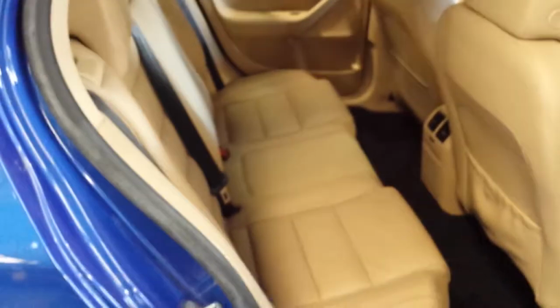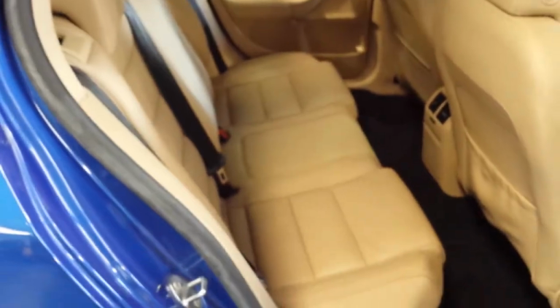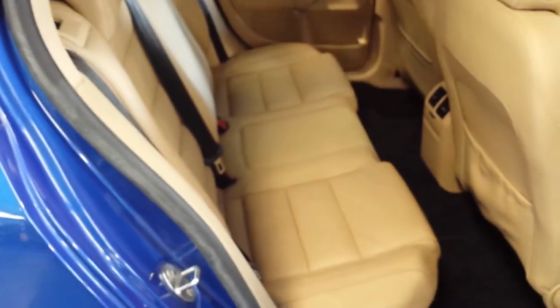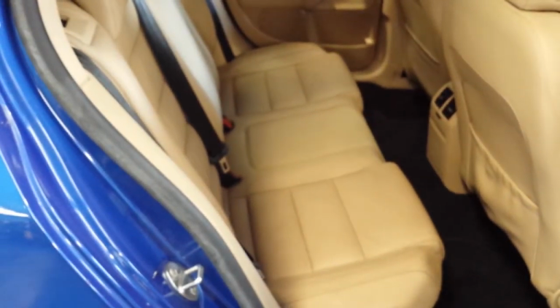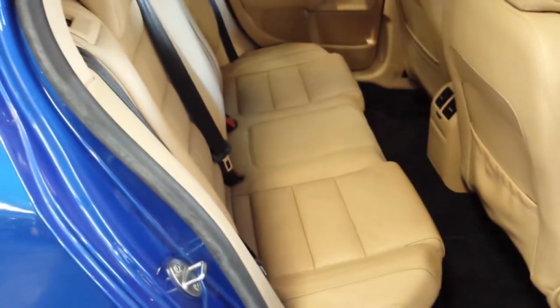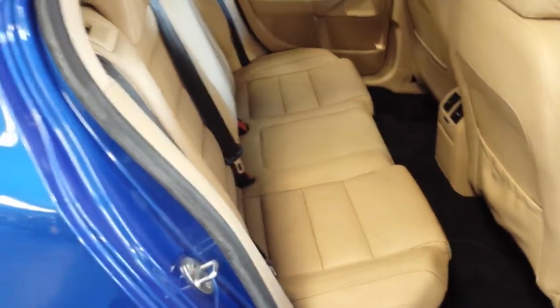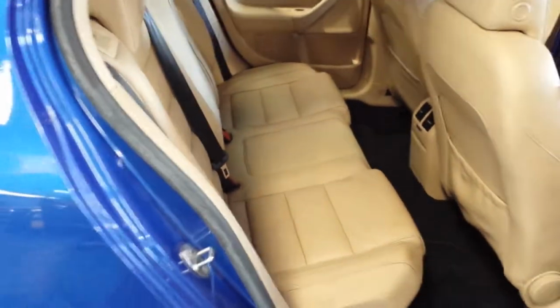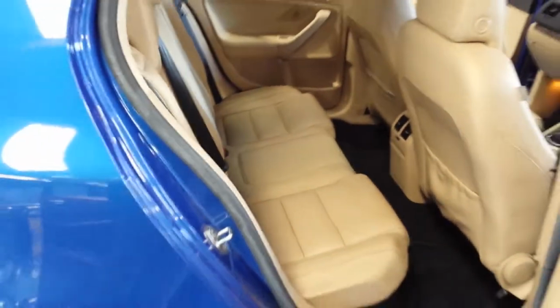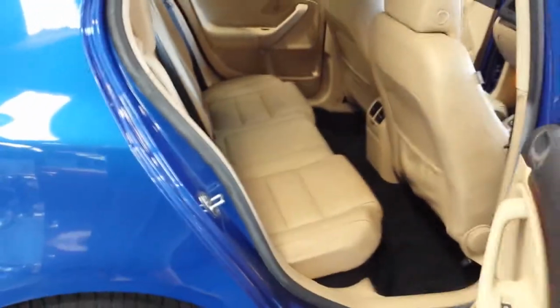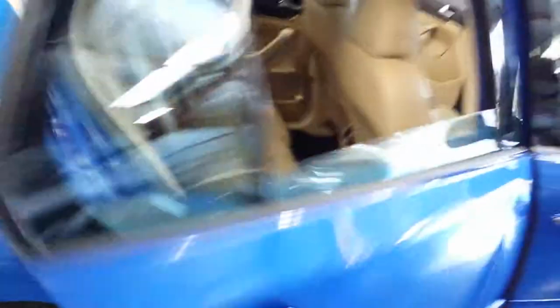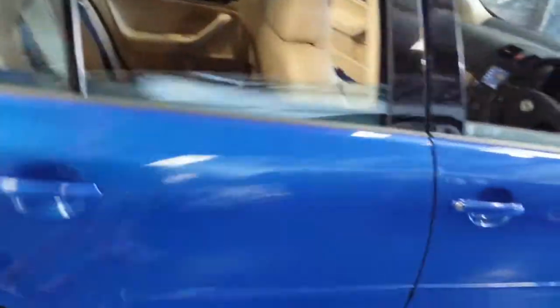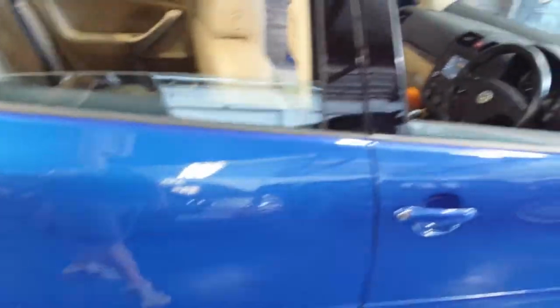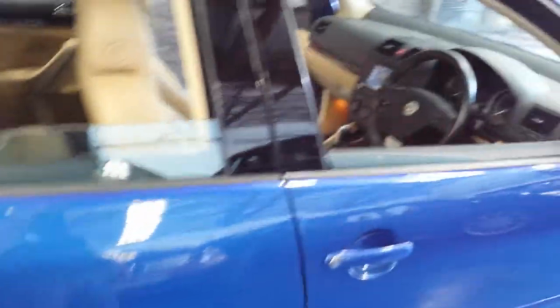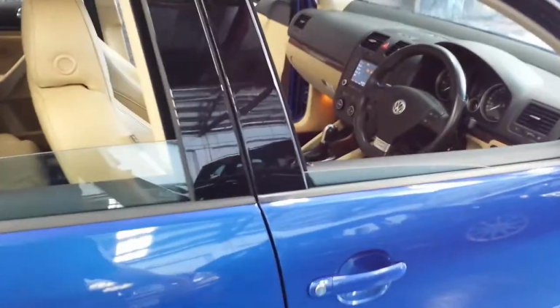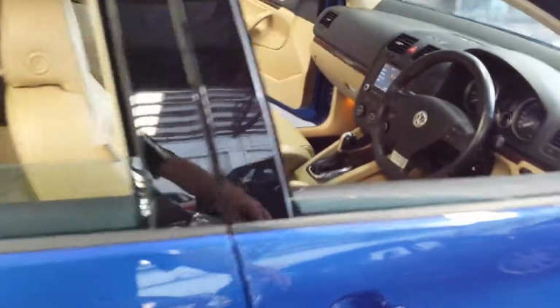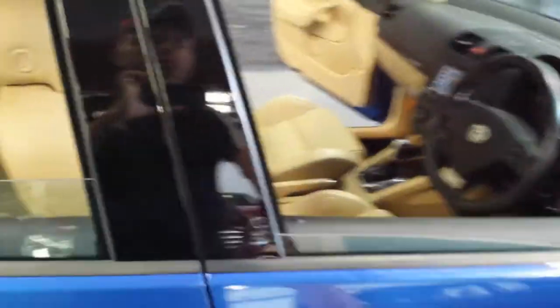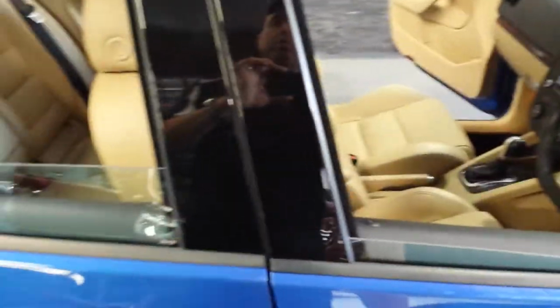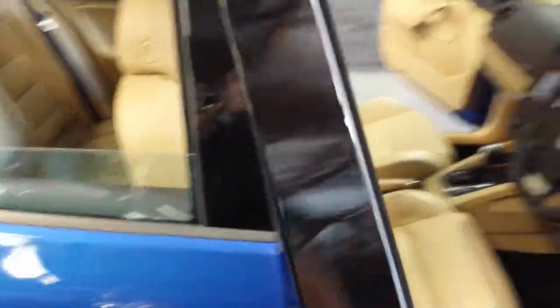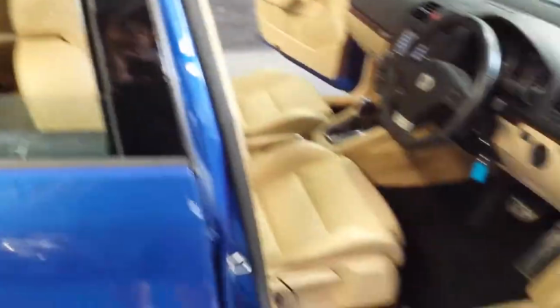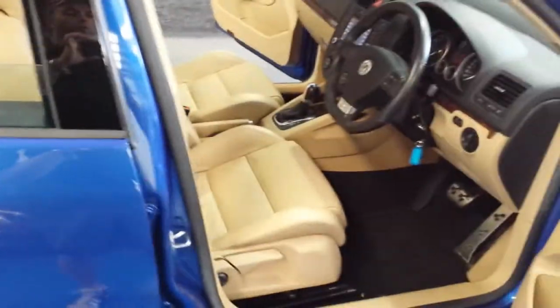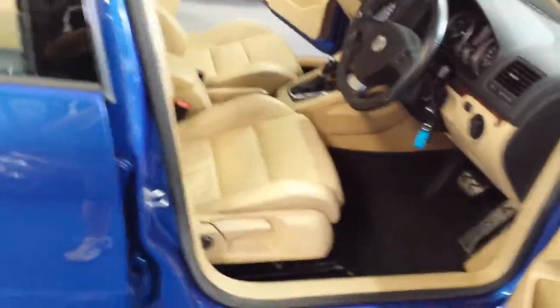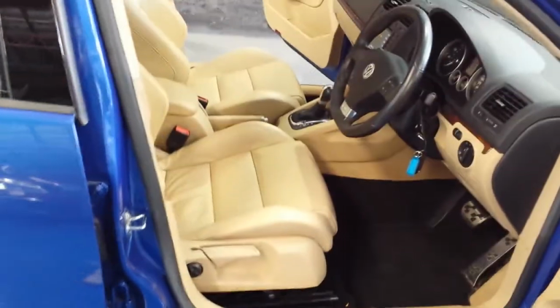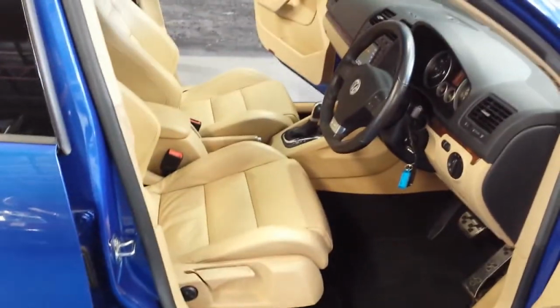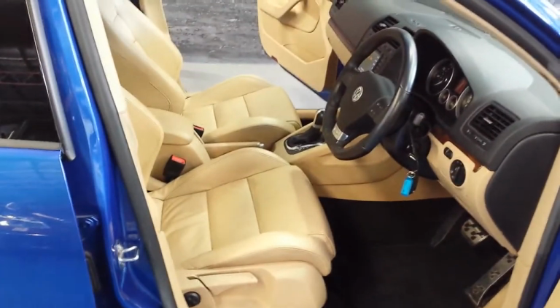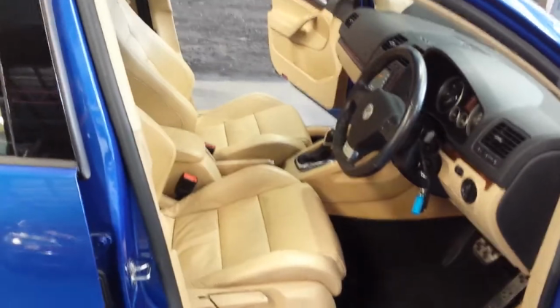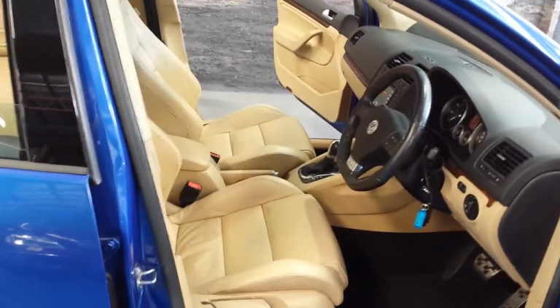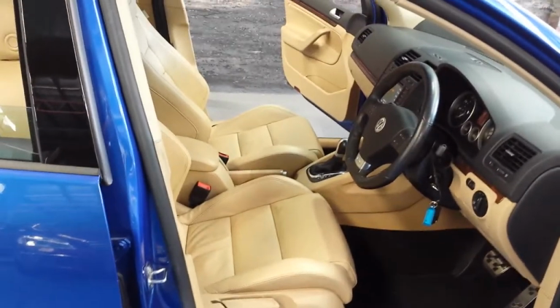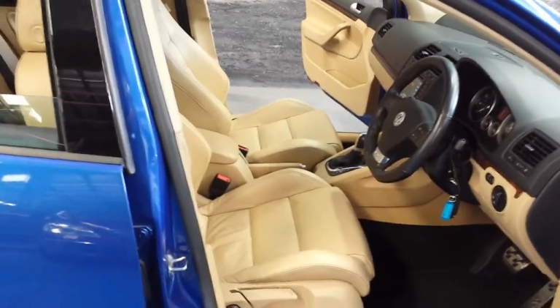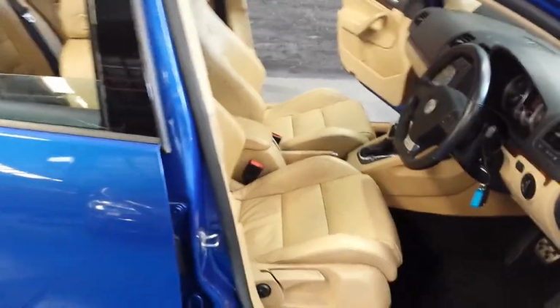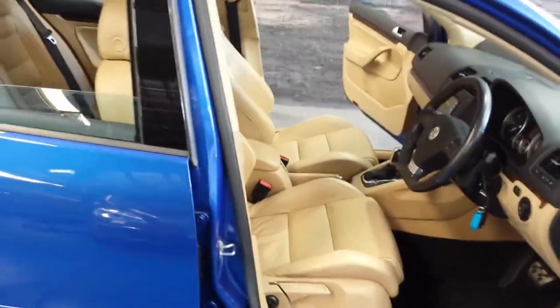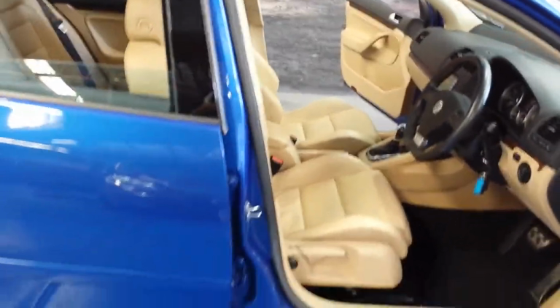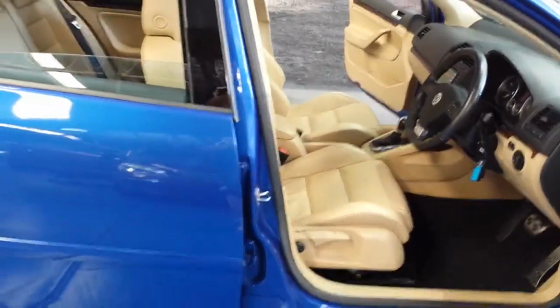That leather interior is absolutely beautiful. It has a perfect logbook service history from a Volkswagen dealership from new — every single stamp is in the book.